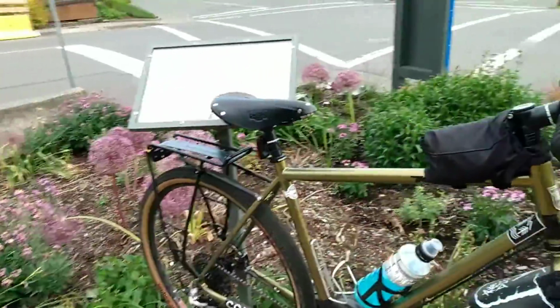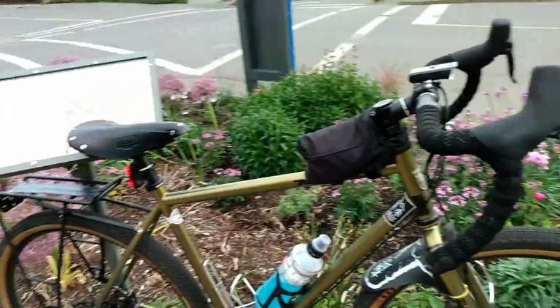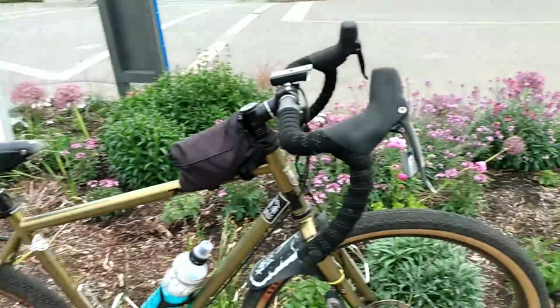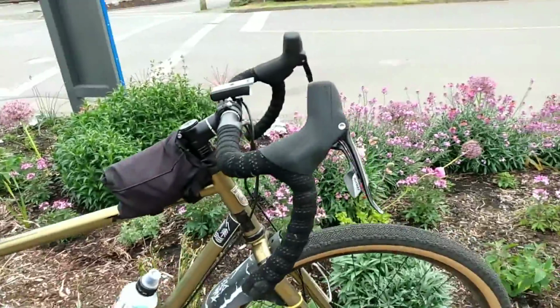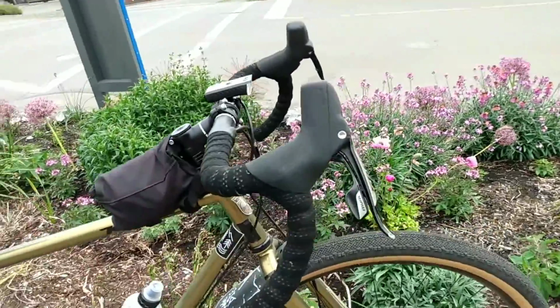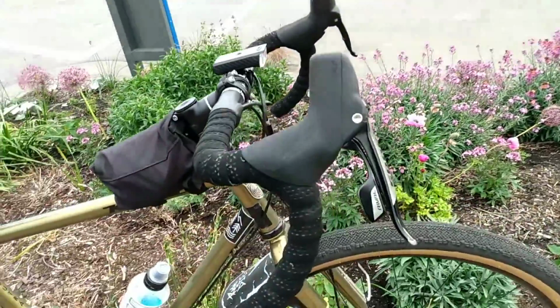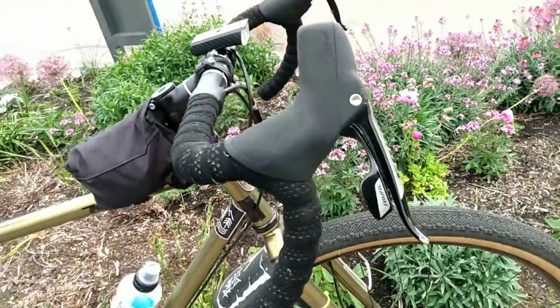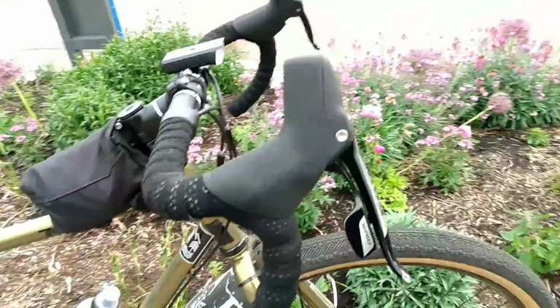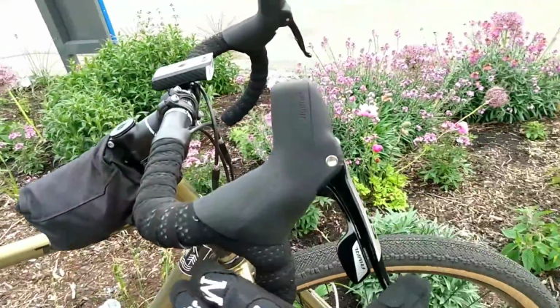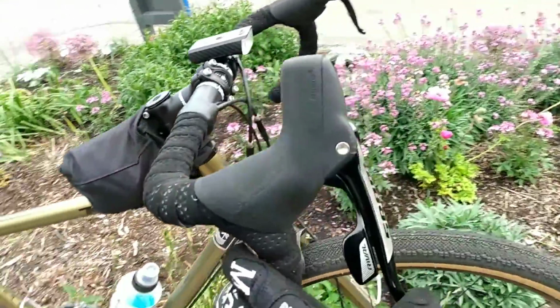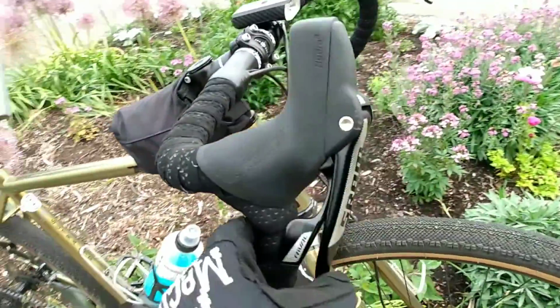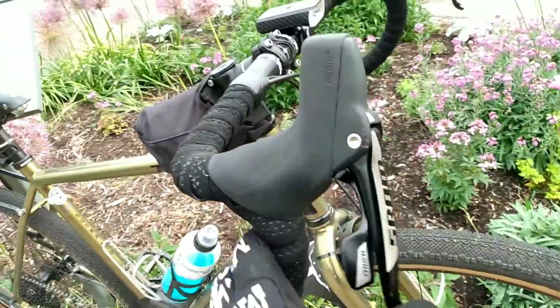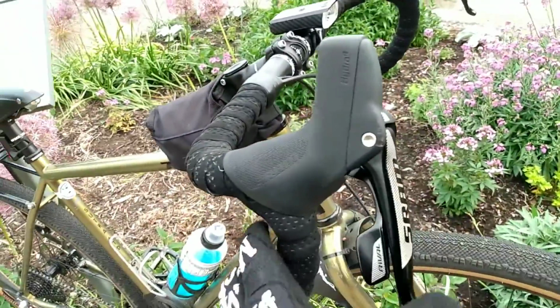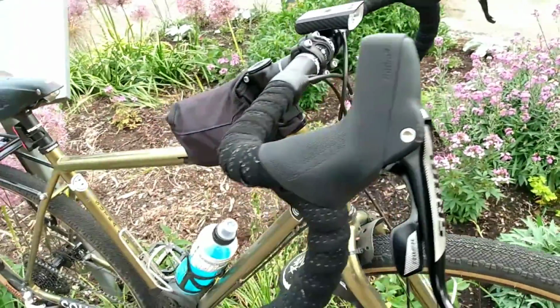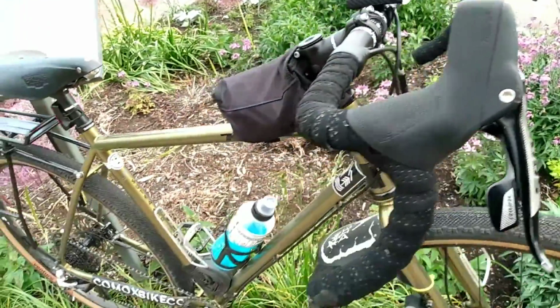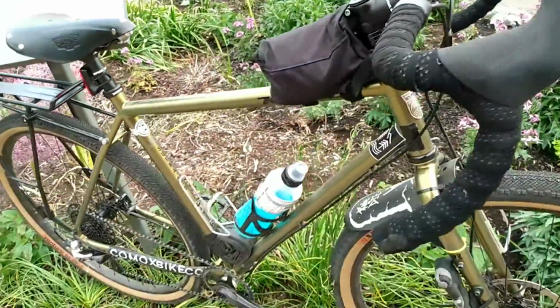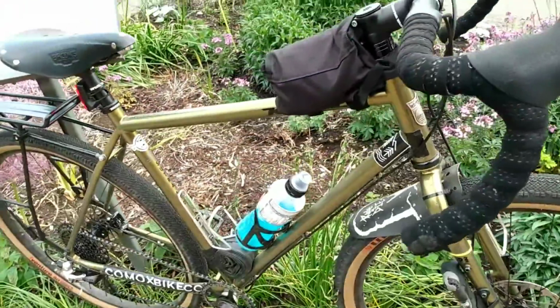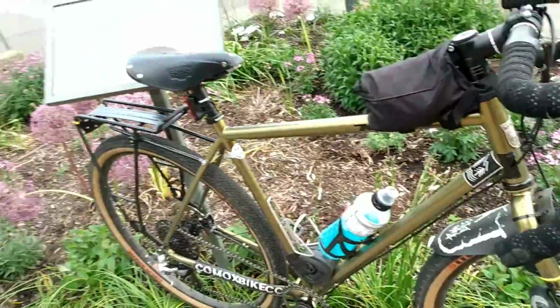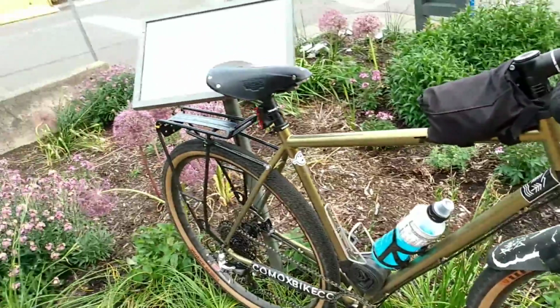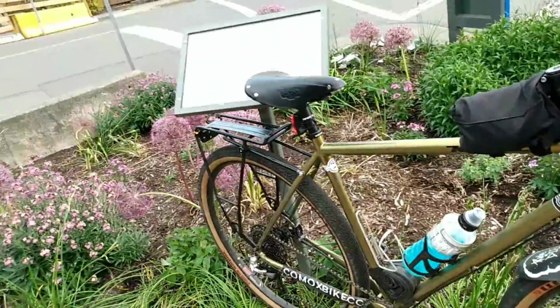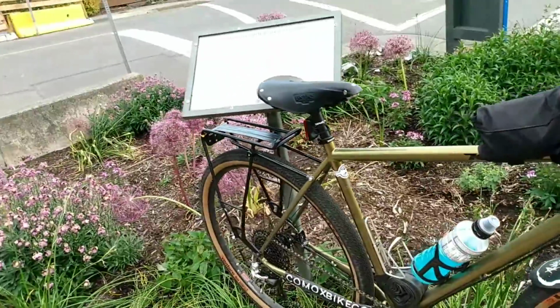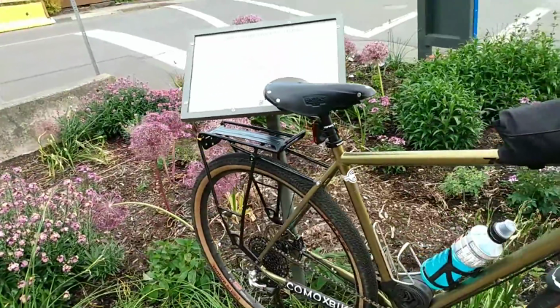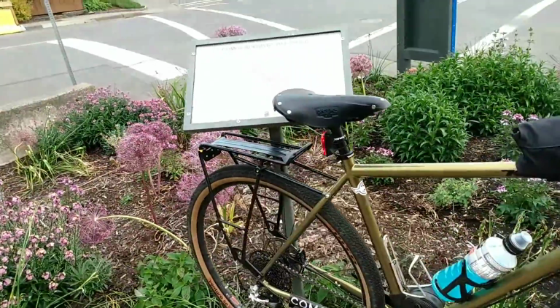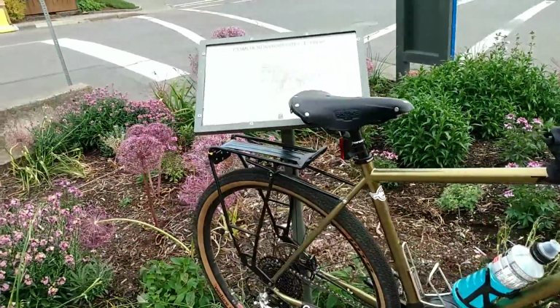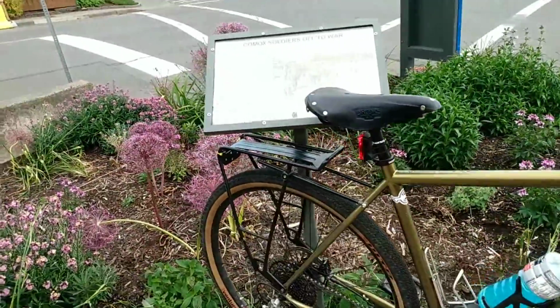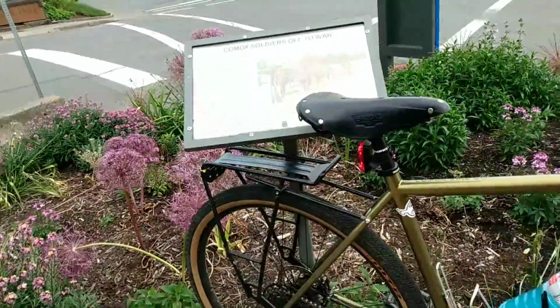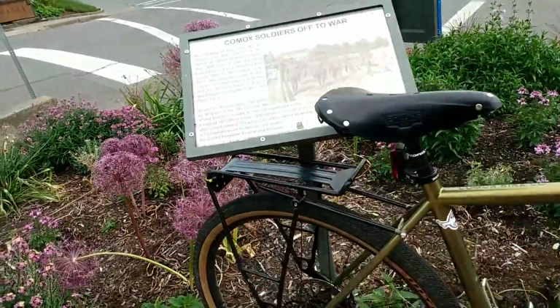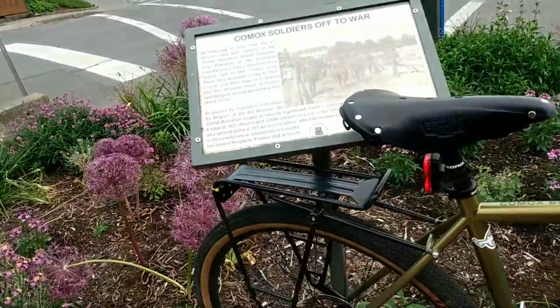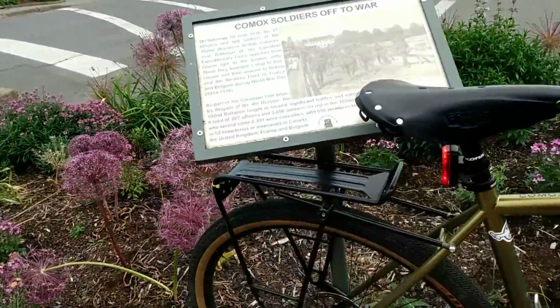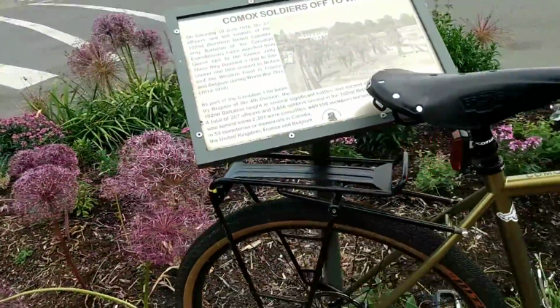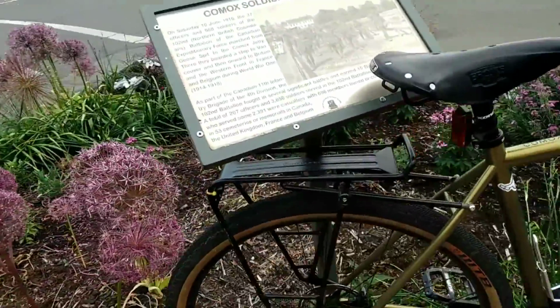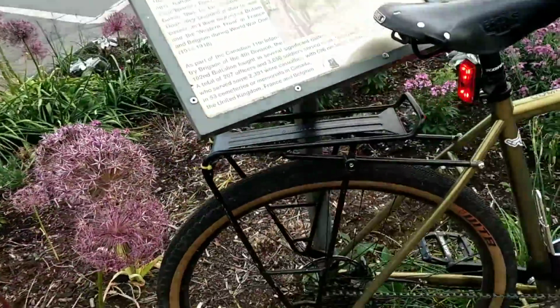The brakes — I've had absolutely no issues with these brakes. These are also SRAM Rival brakes. No issues whatsoever. They work very well. They don't make any noise.